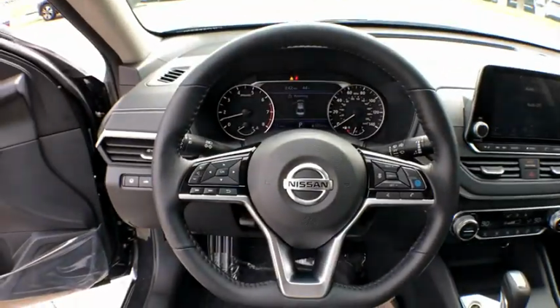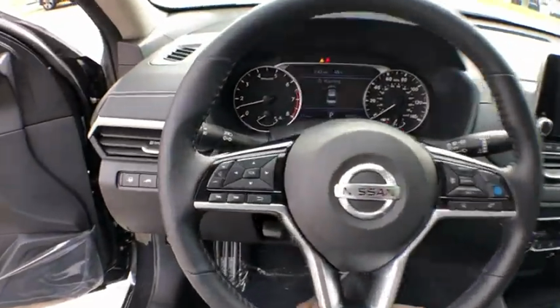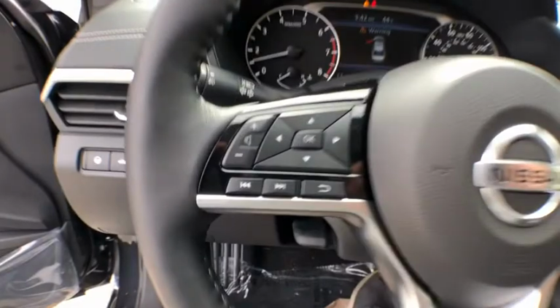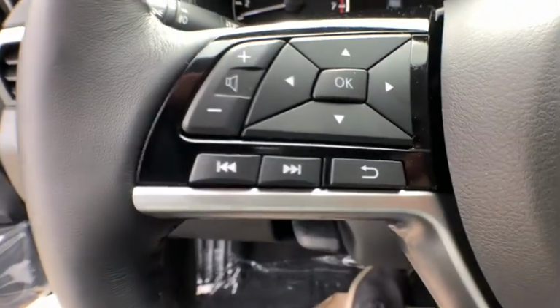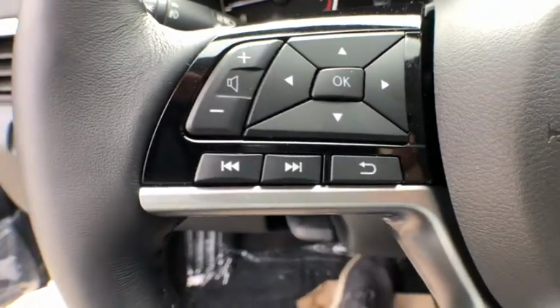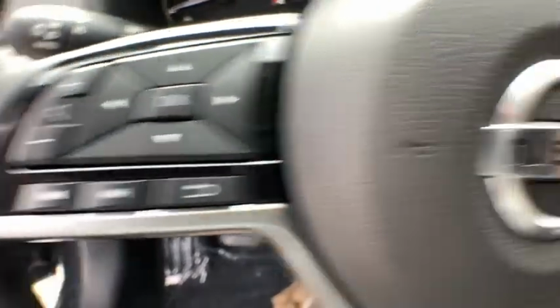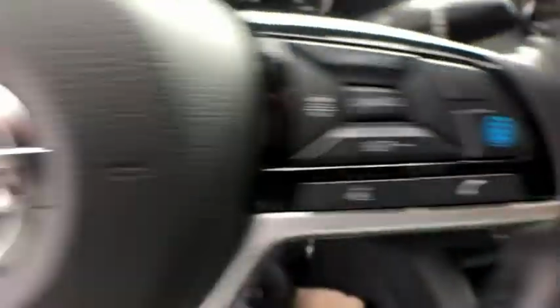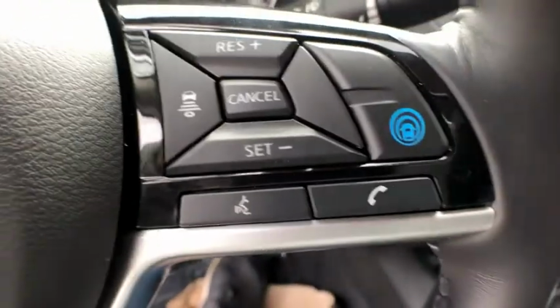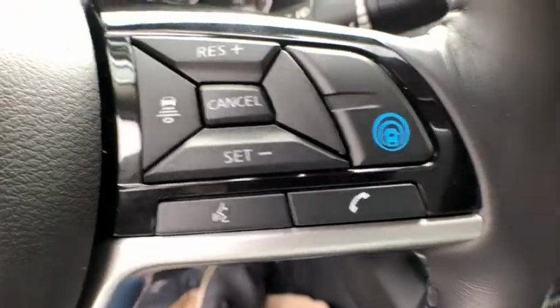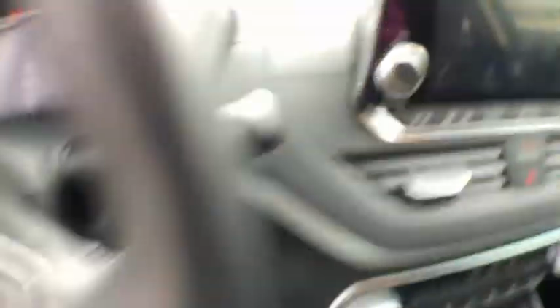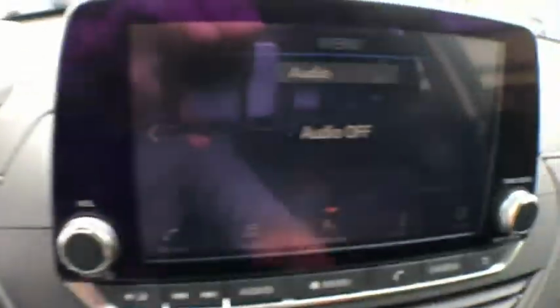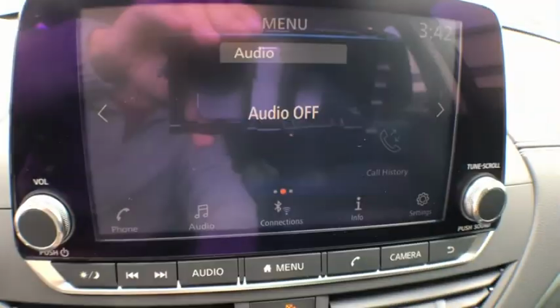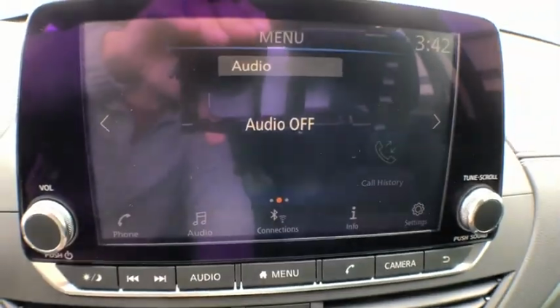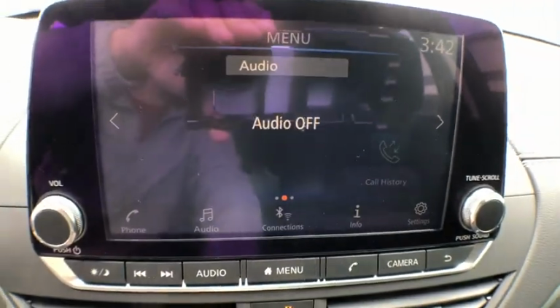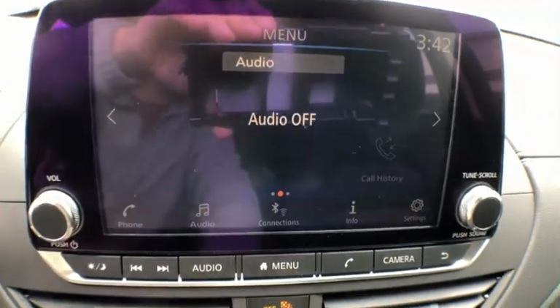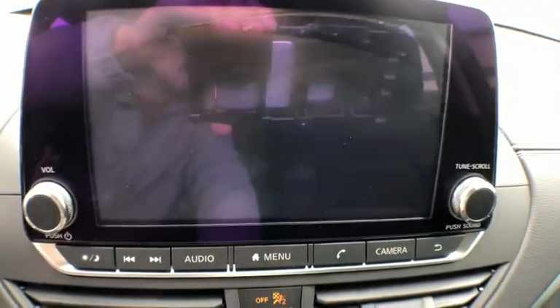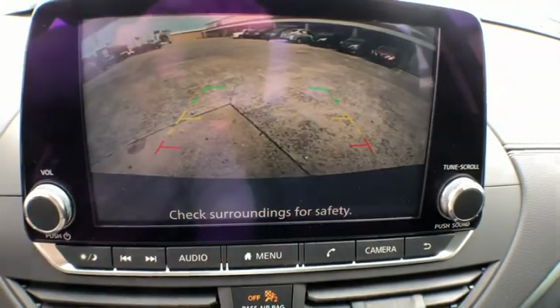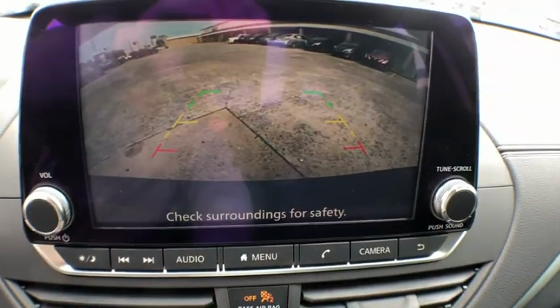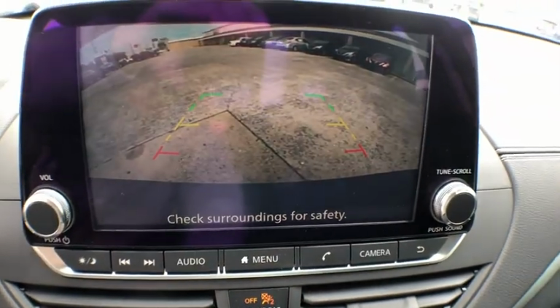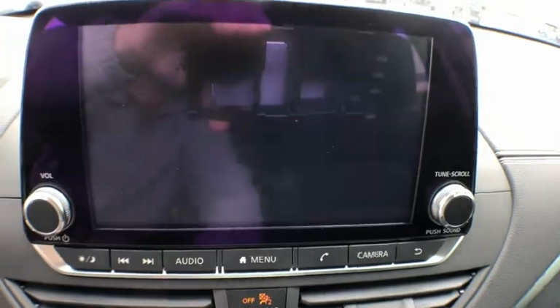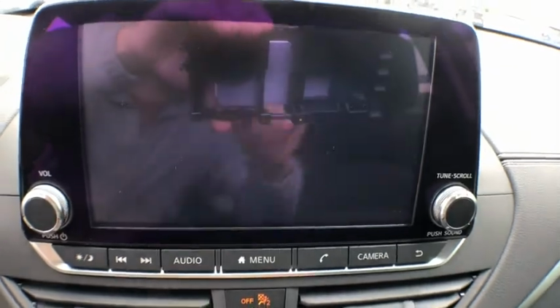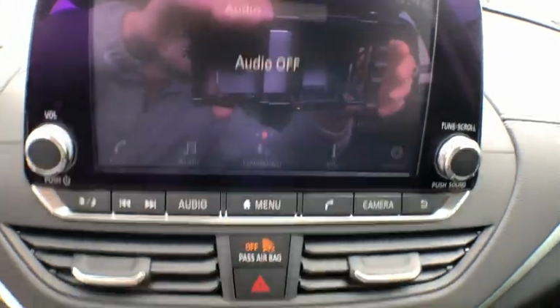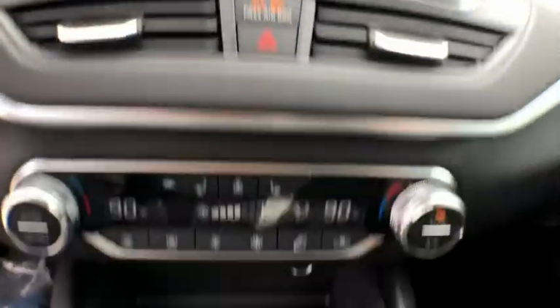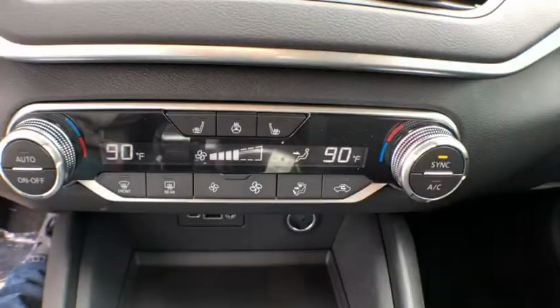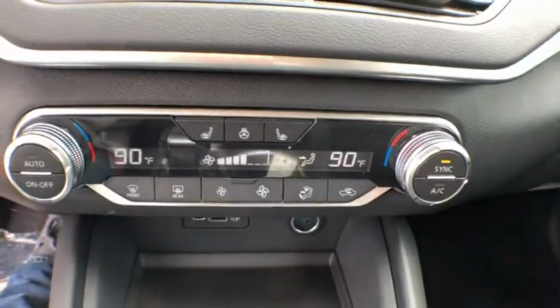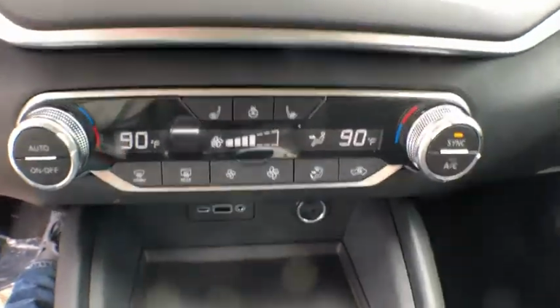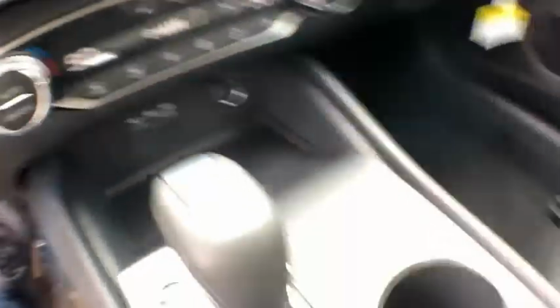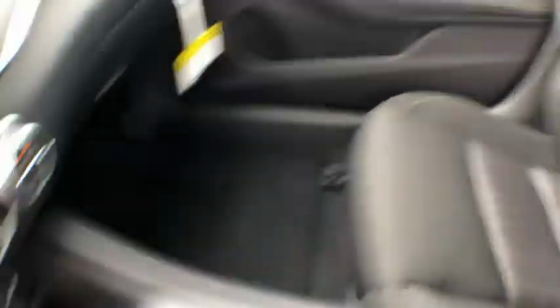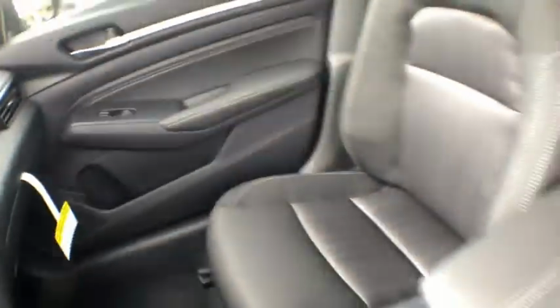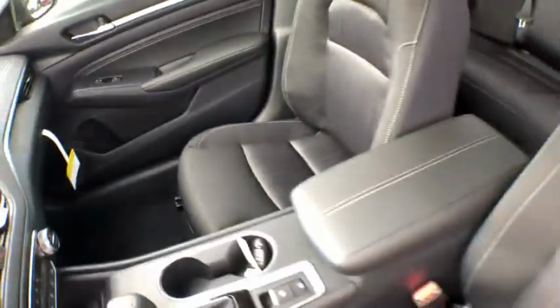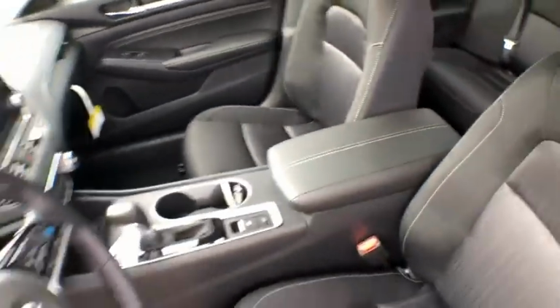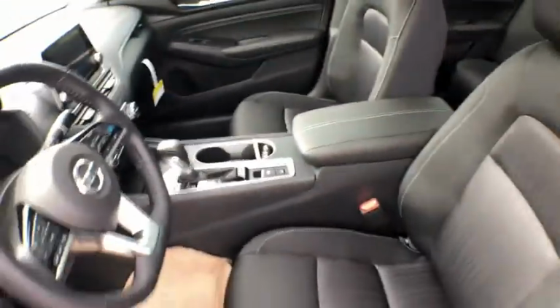Traction control, dual airbags, power steering, four-wheel disc brakes, center armrest, electronic stability control, power windows, rear window defroster.